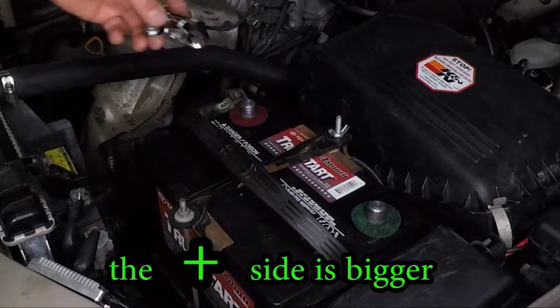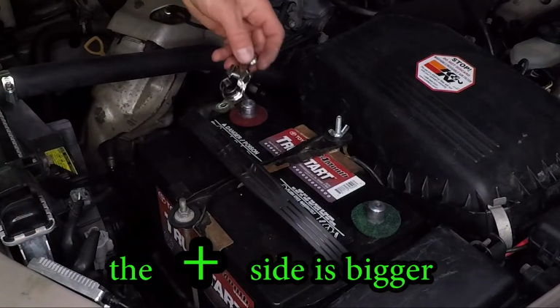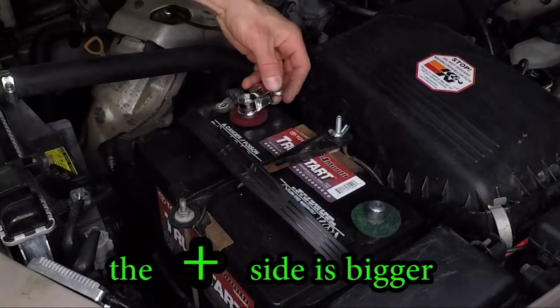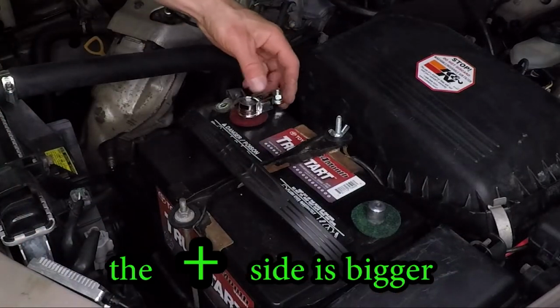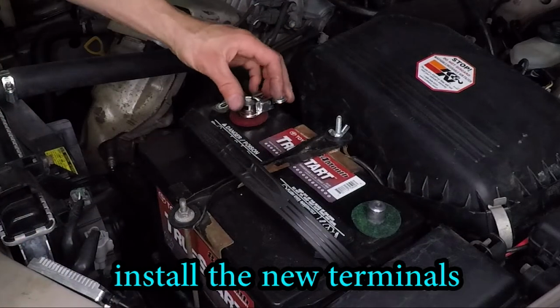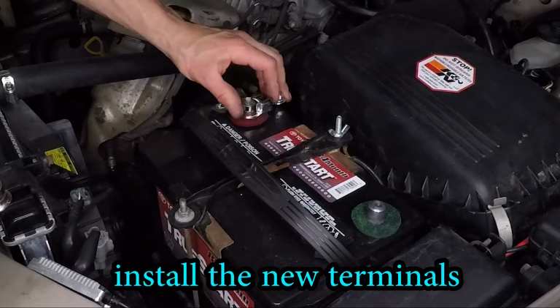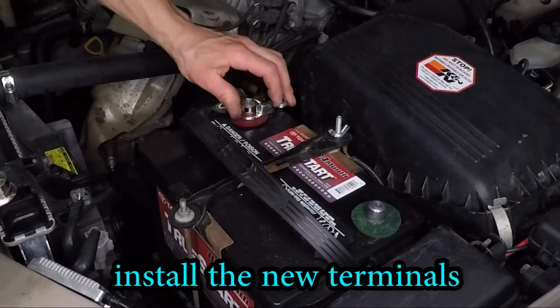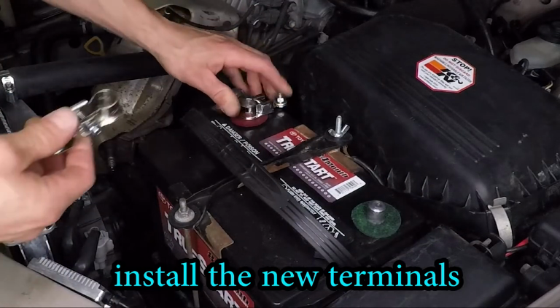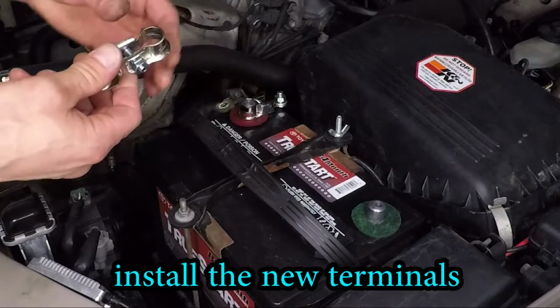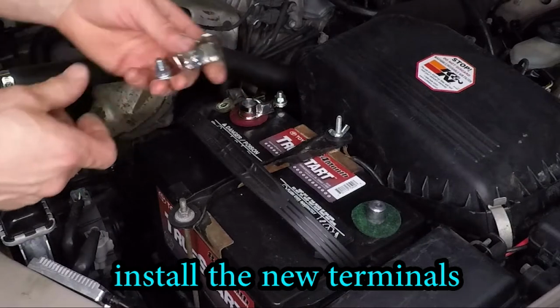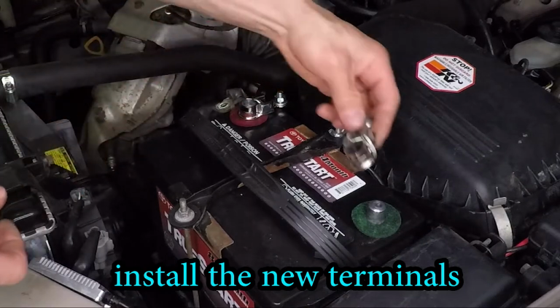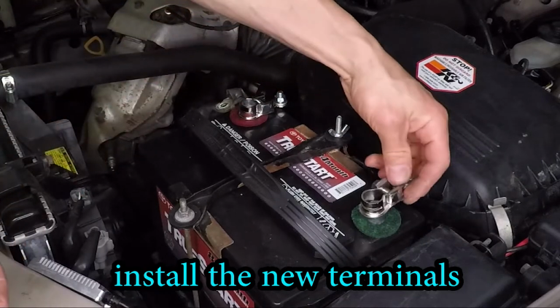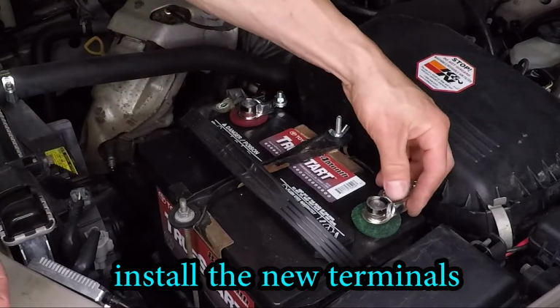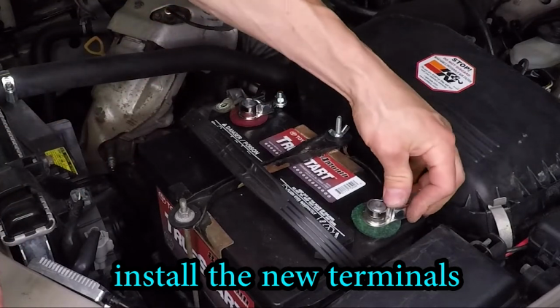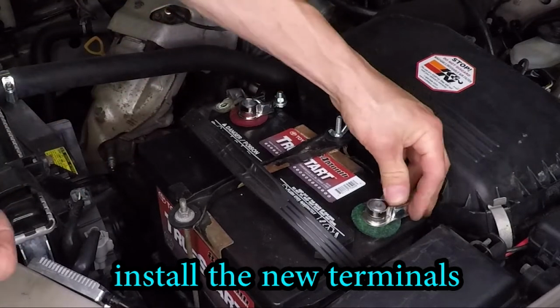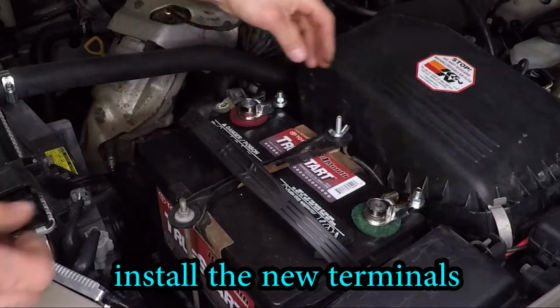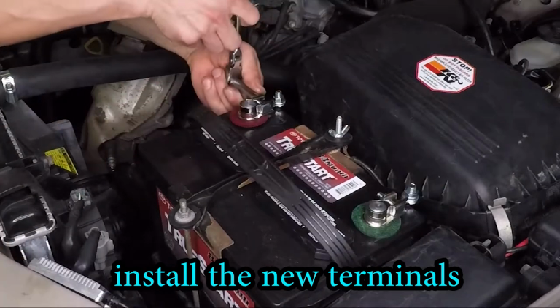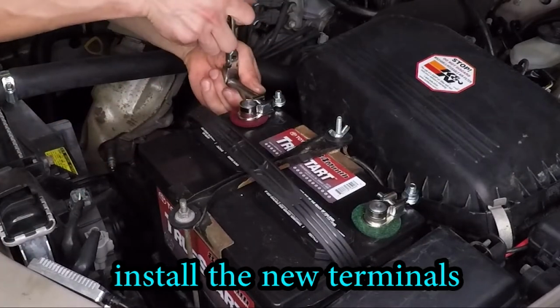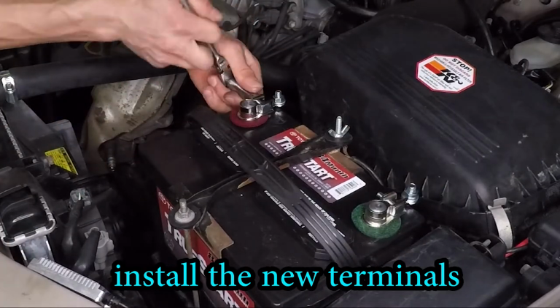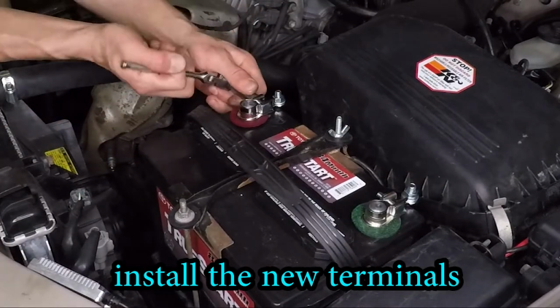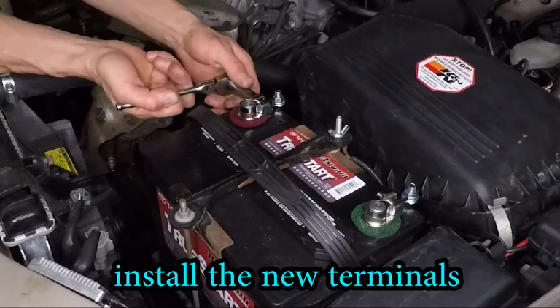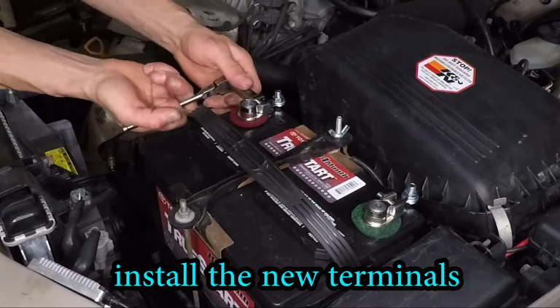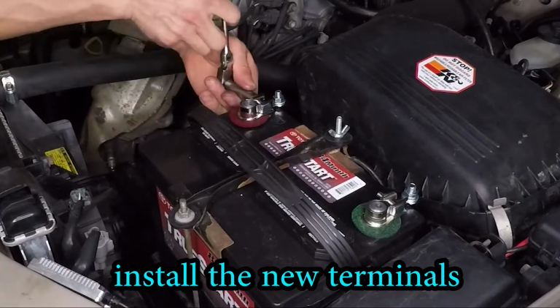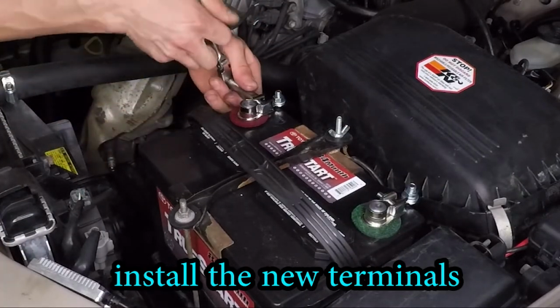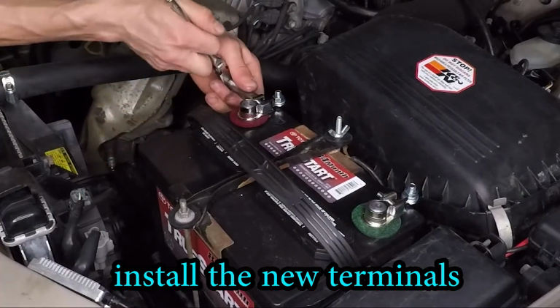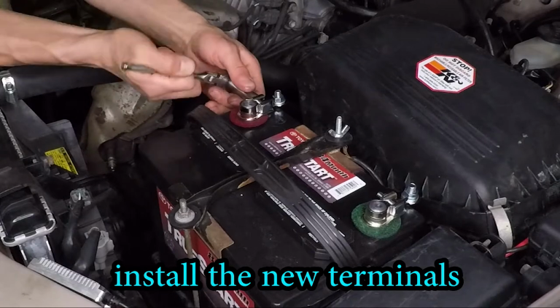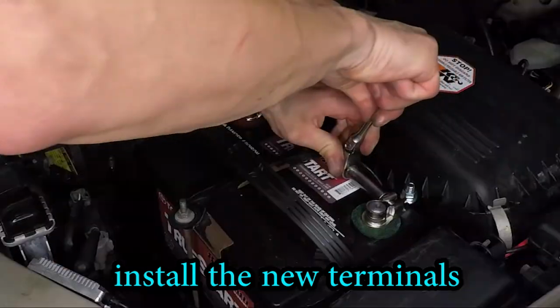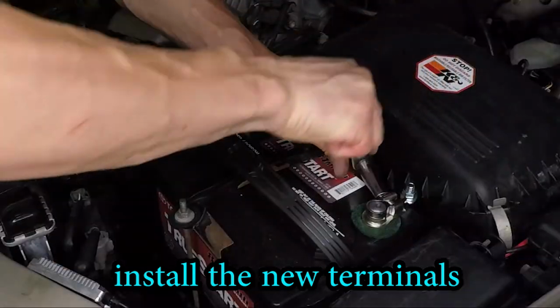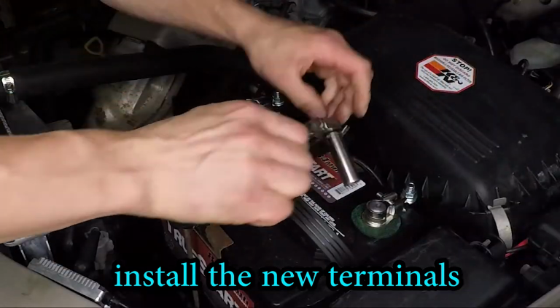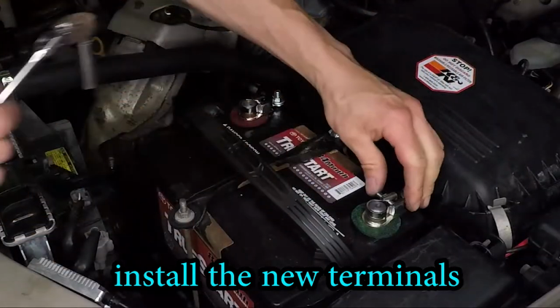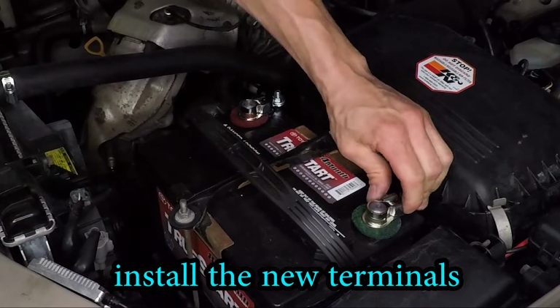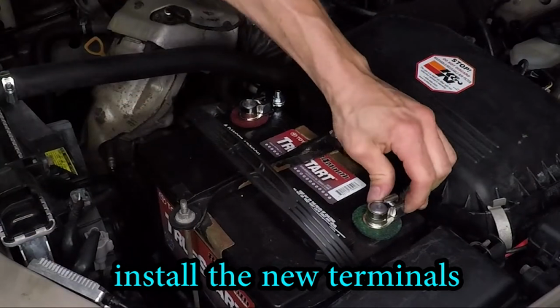Notice the new terminals — the positive one's a little bit bigger than the negative. Also, be very gentle installing them. Do not hammer them onto the battery. So let's go ahead and snug those up.